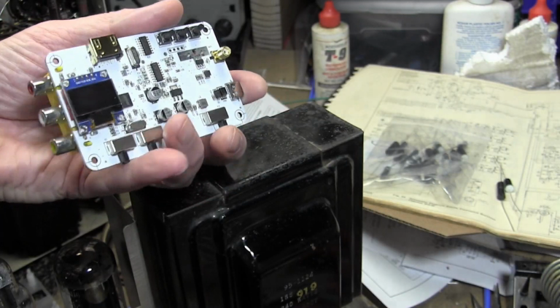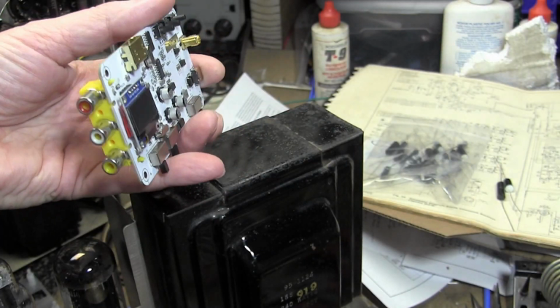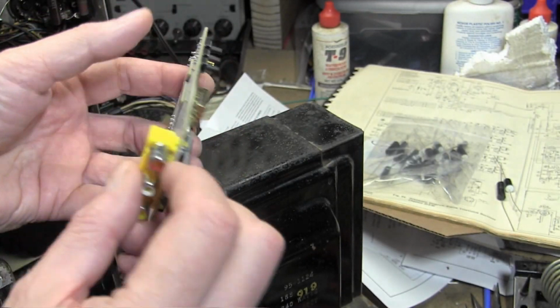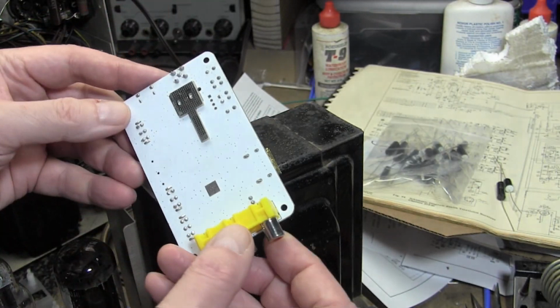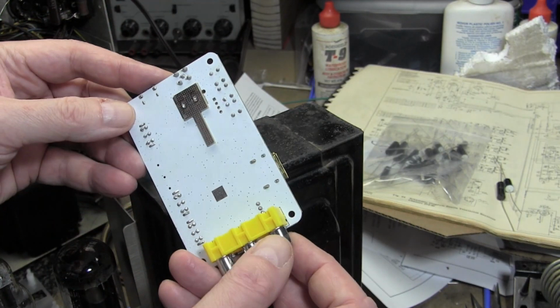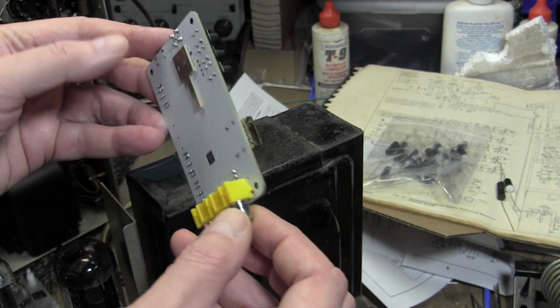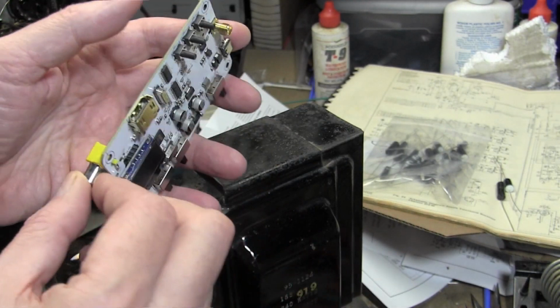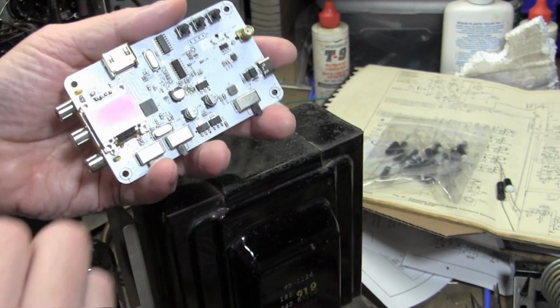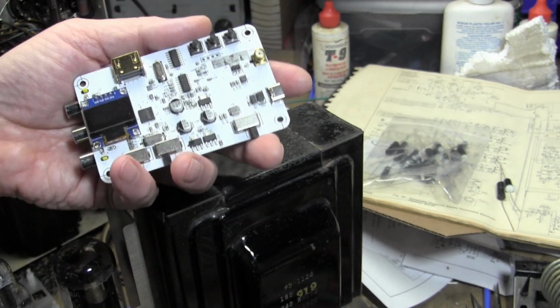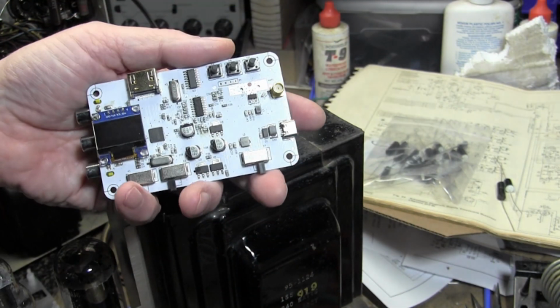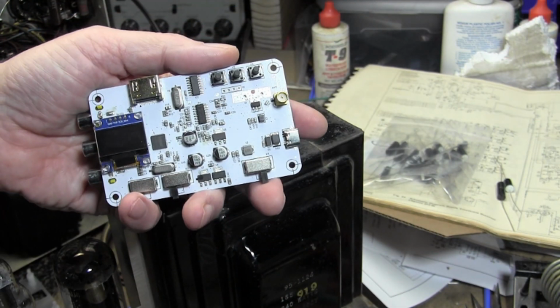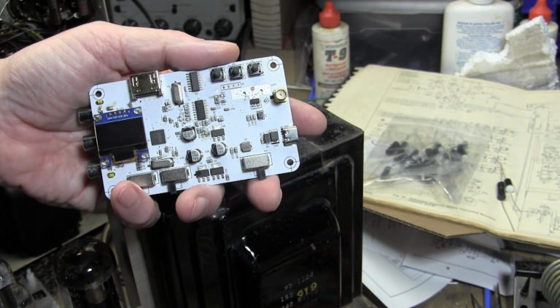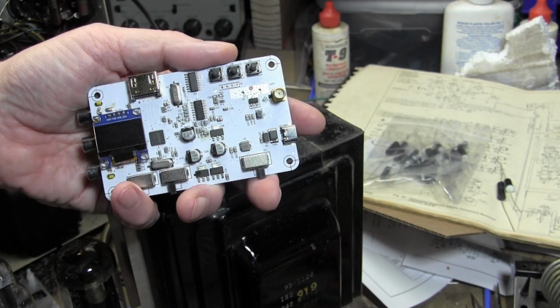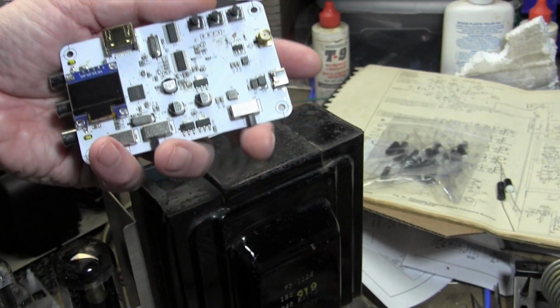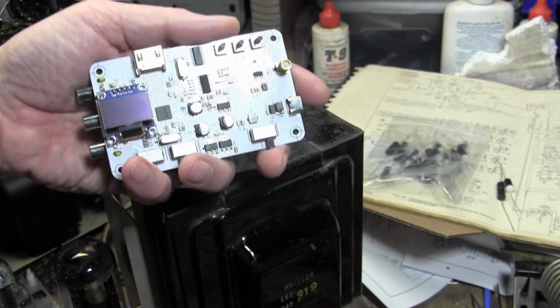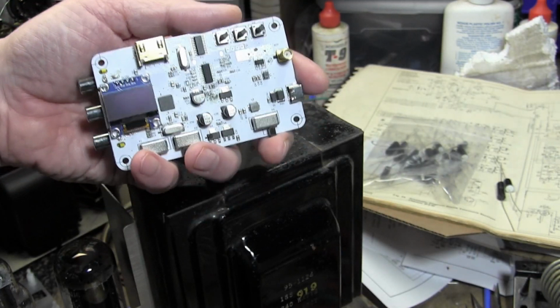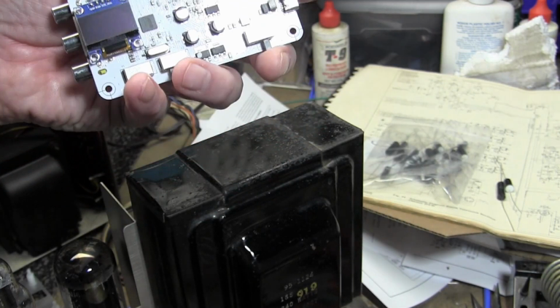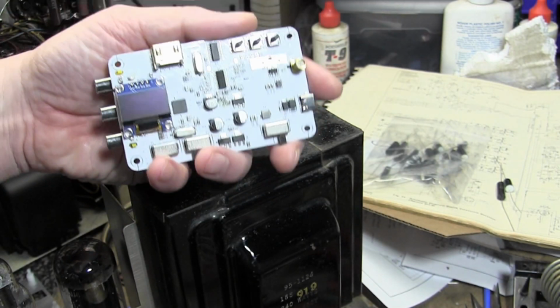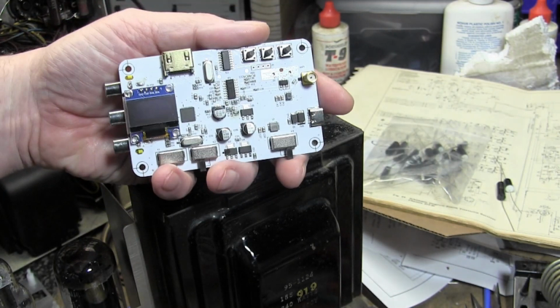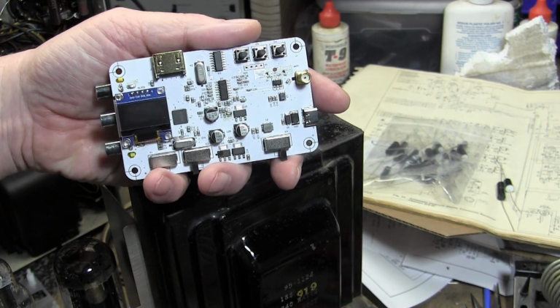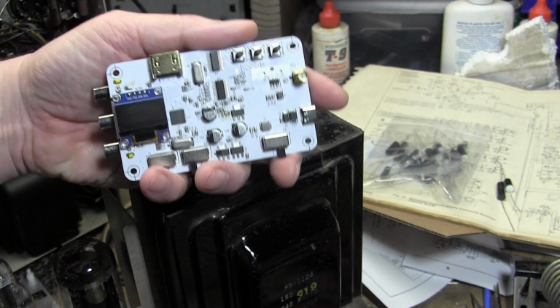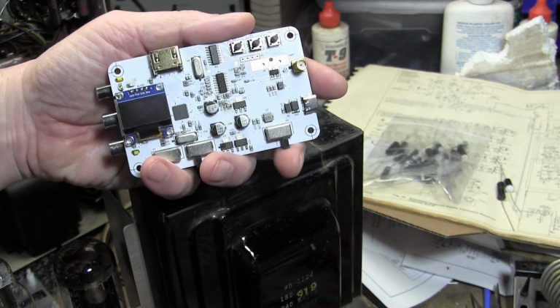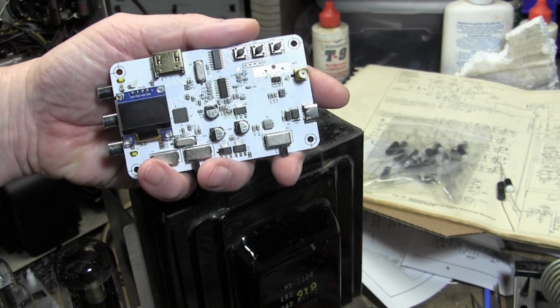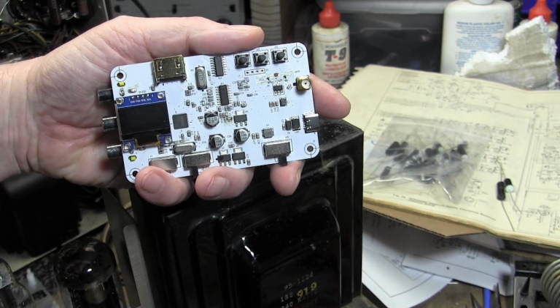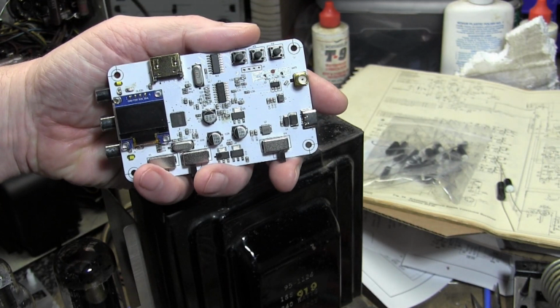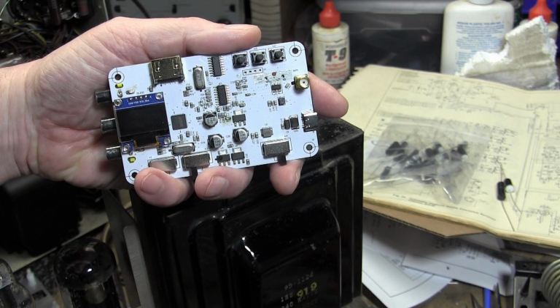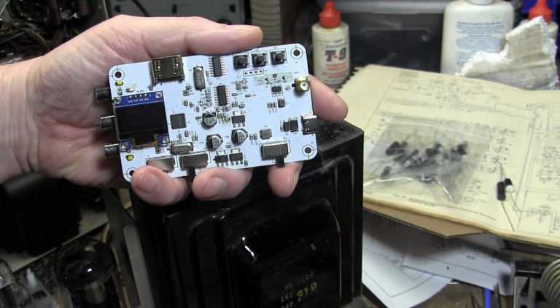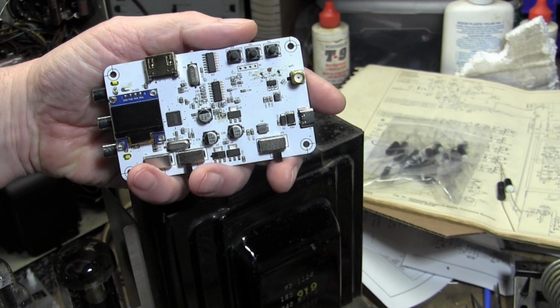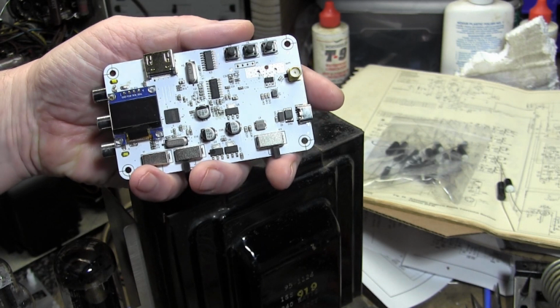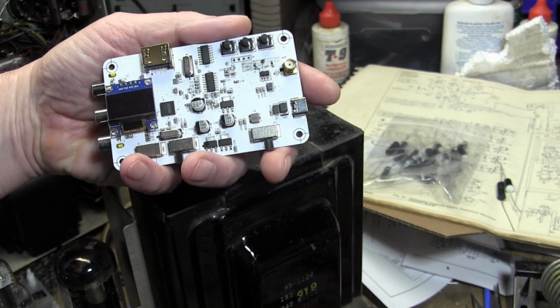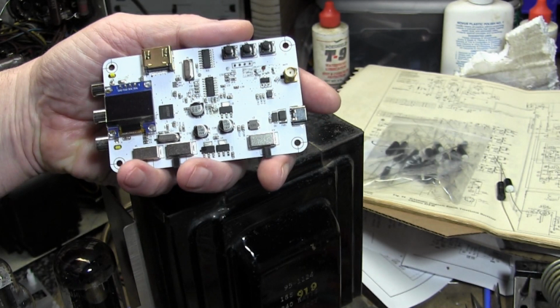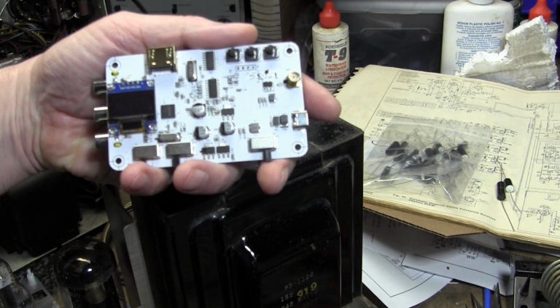I still think it's a really cool device. Luckily, one of the channels this thing supports as-is is within 250 kilohertz of a U.S. channel.